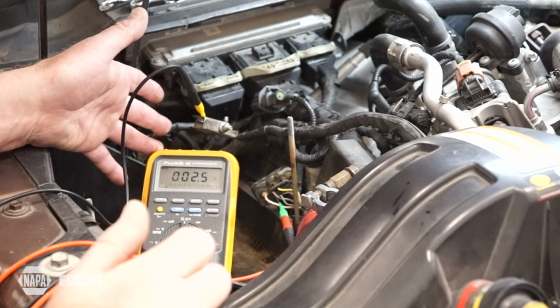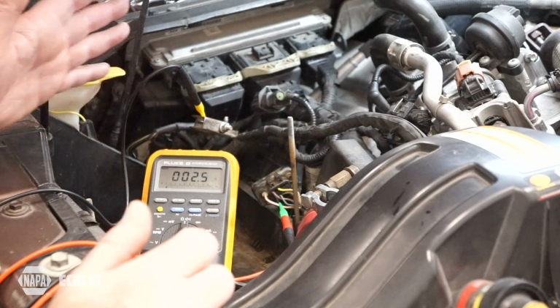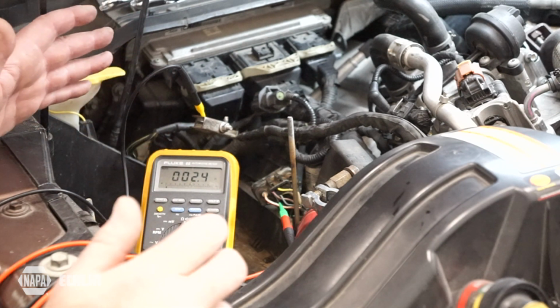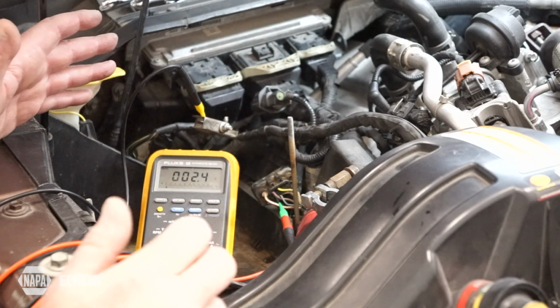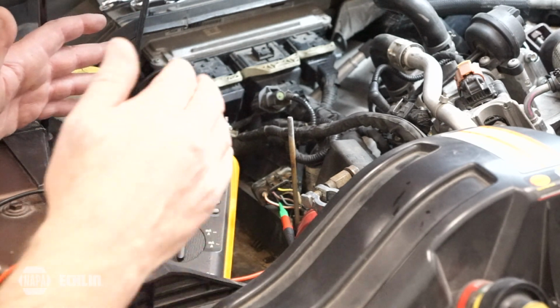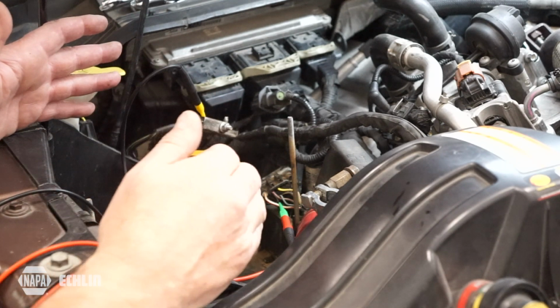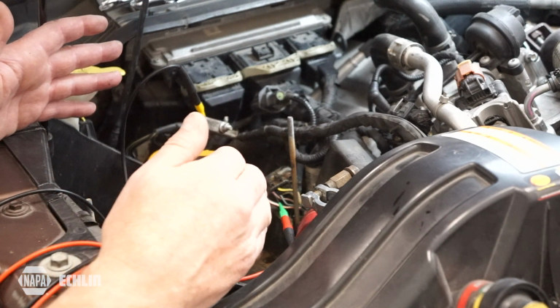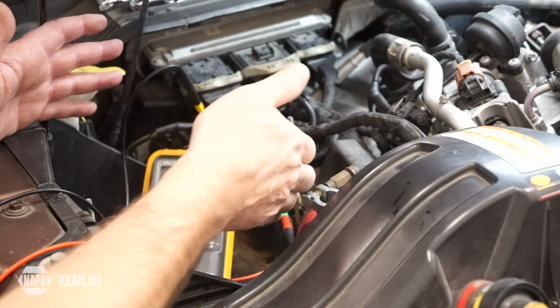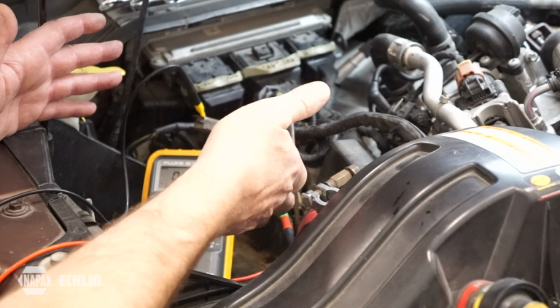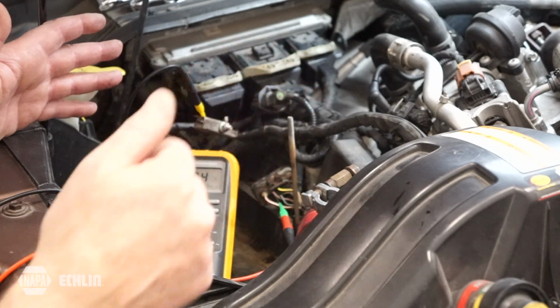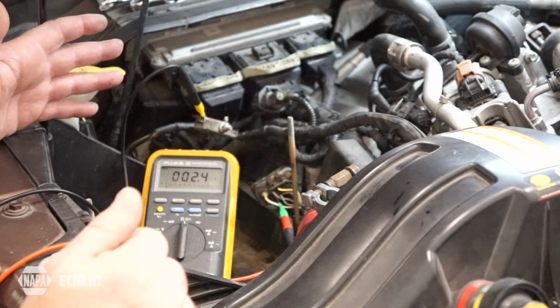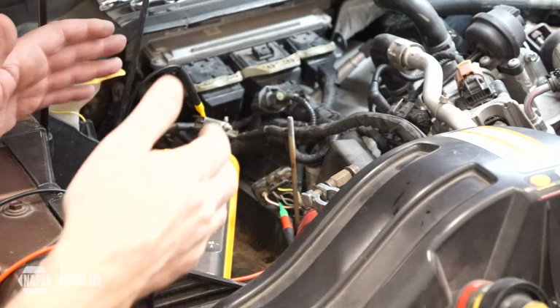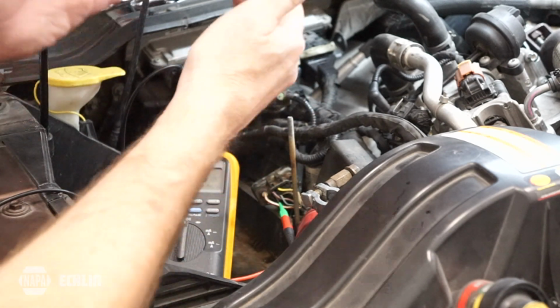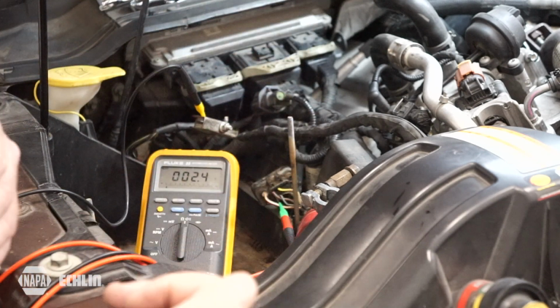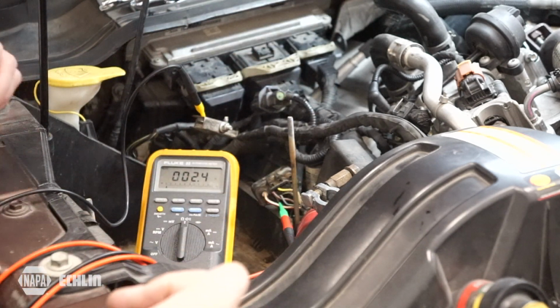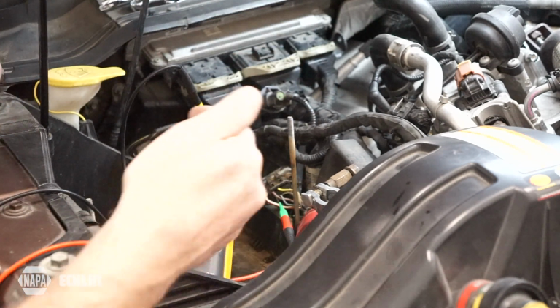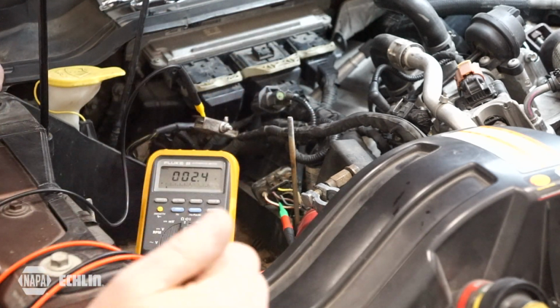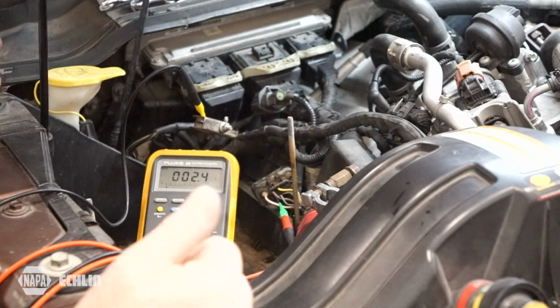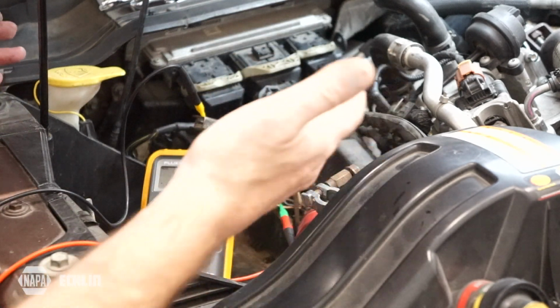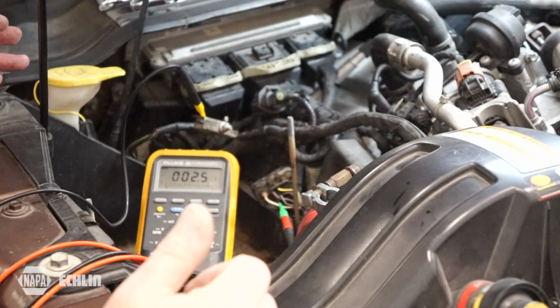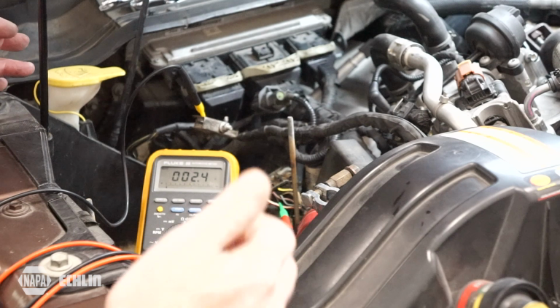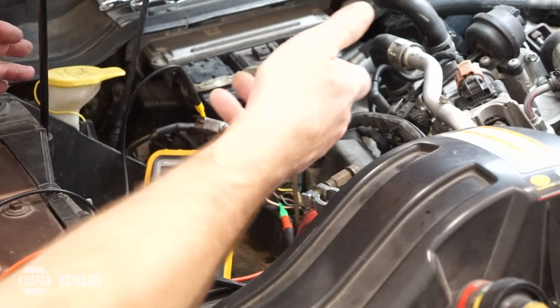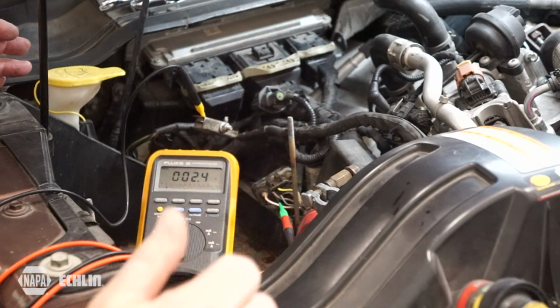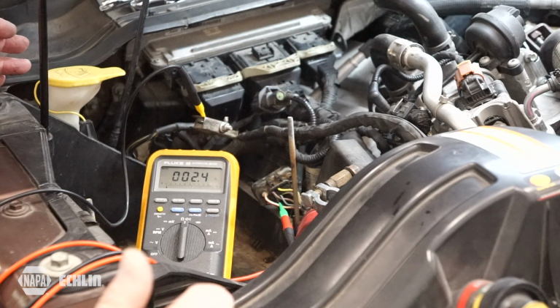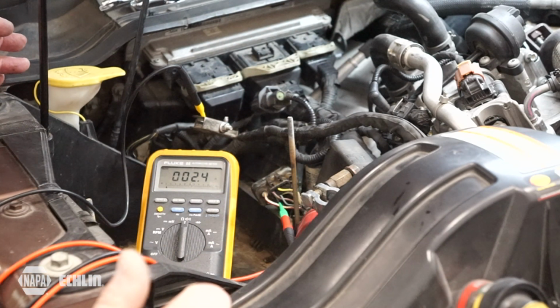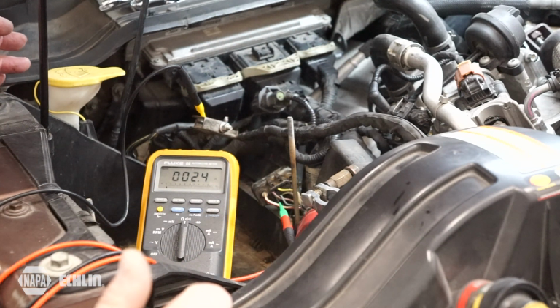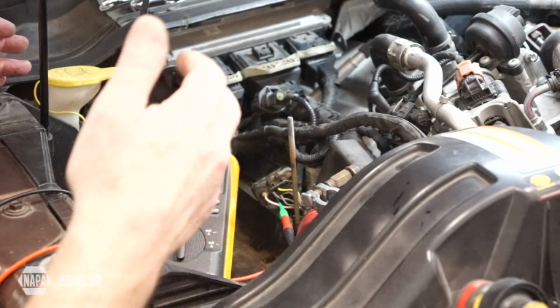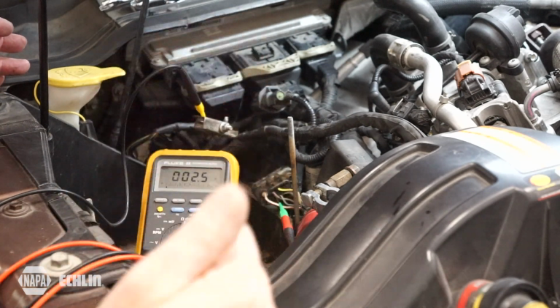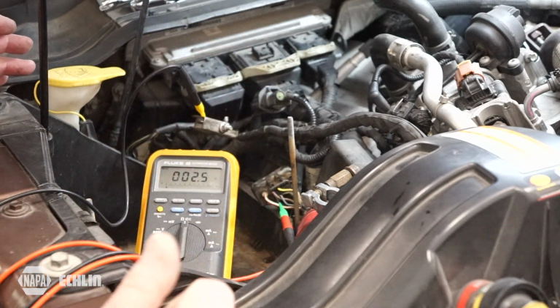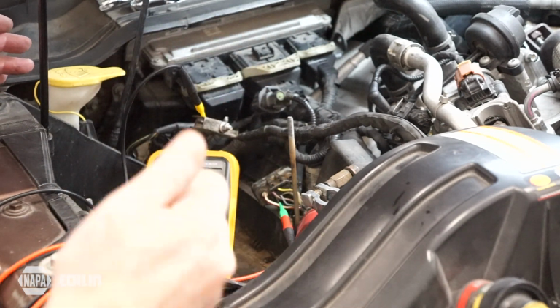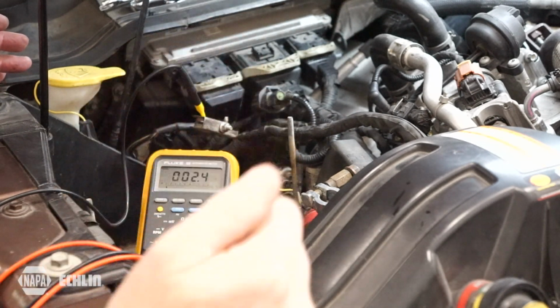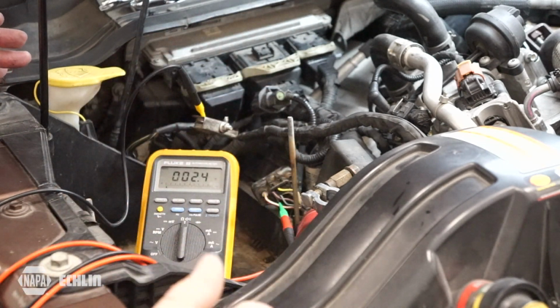Now on this Powerstroke the glow plug control module is located beneath the battery box, so I have the battery removed for access. Perhaps you may be able to access that controller without having to remove the battery.